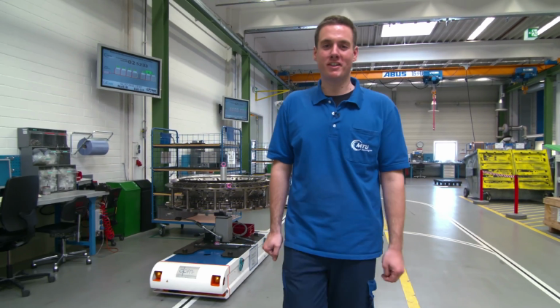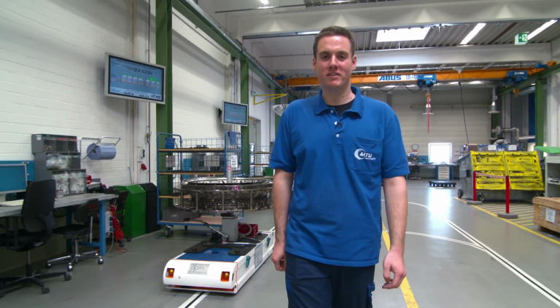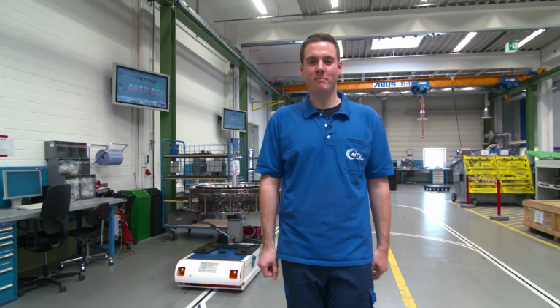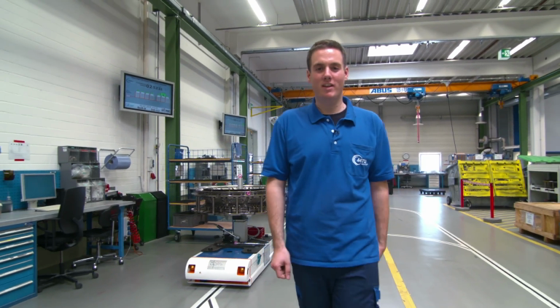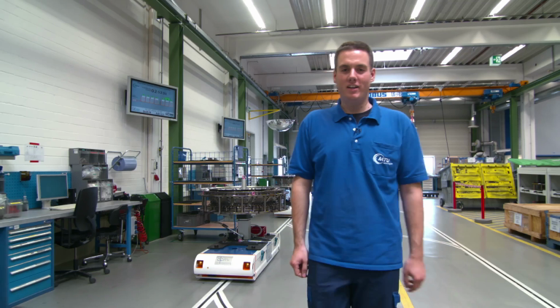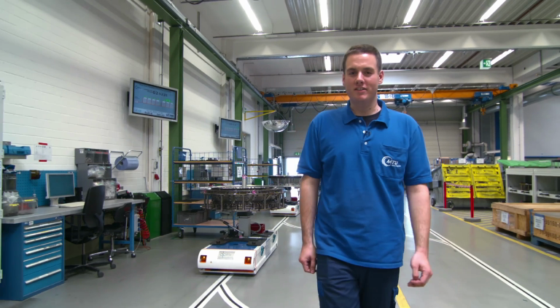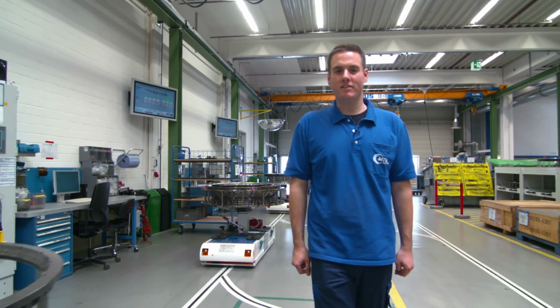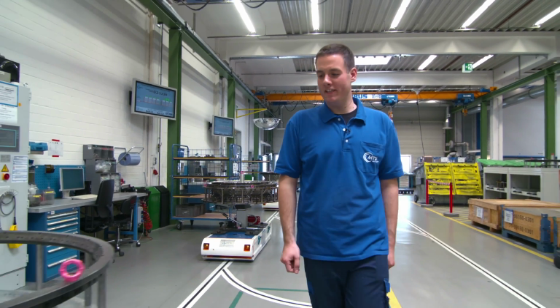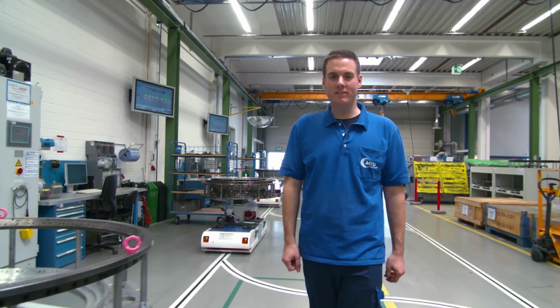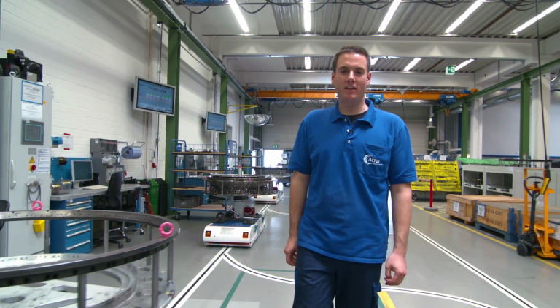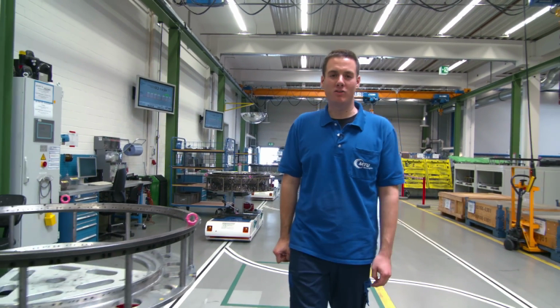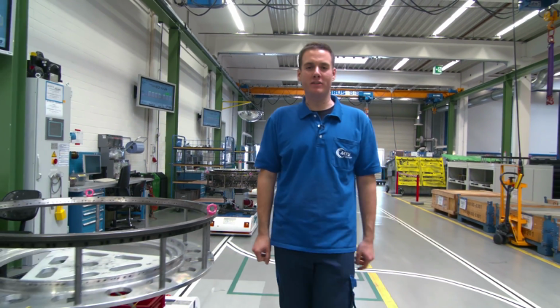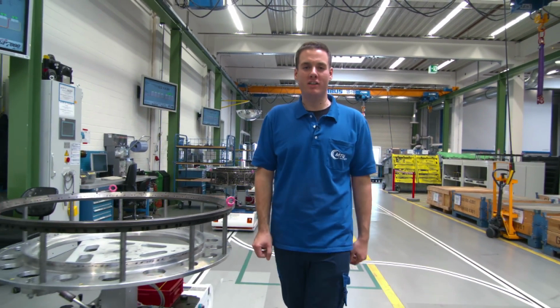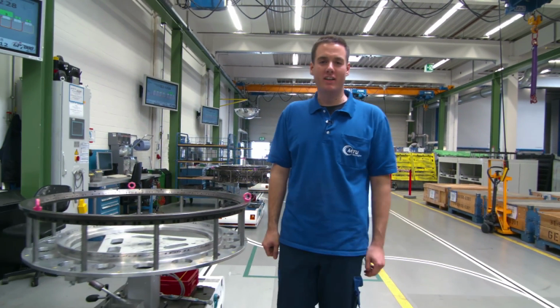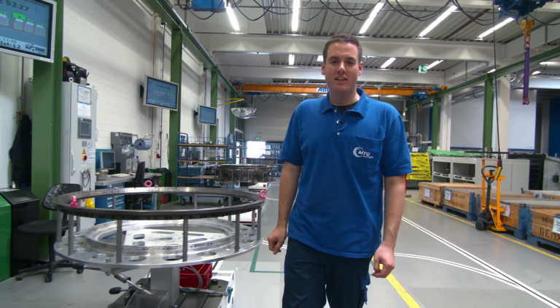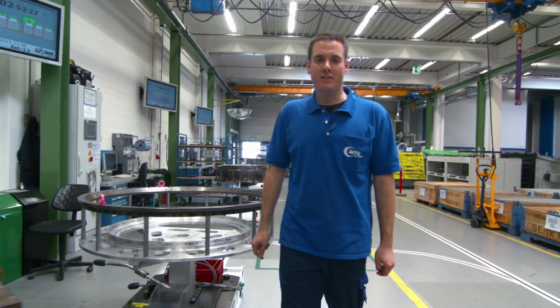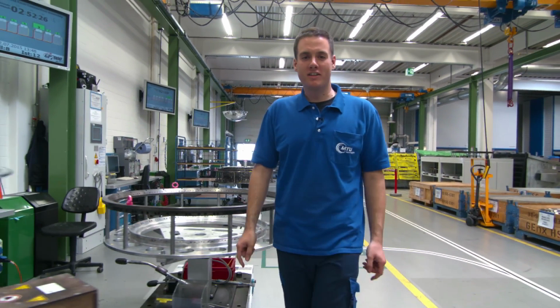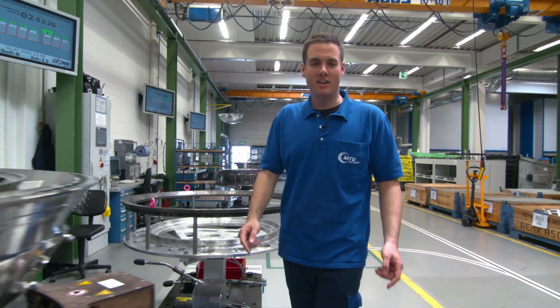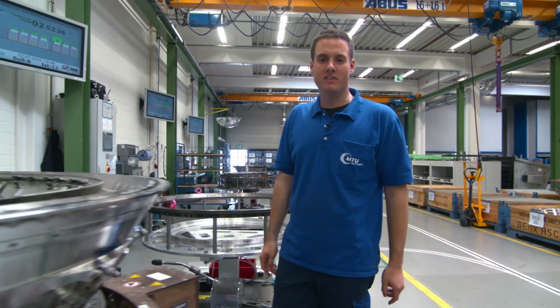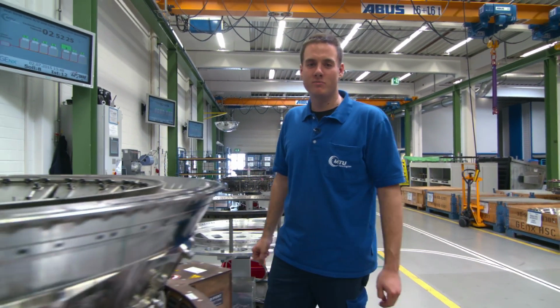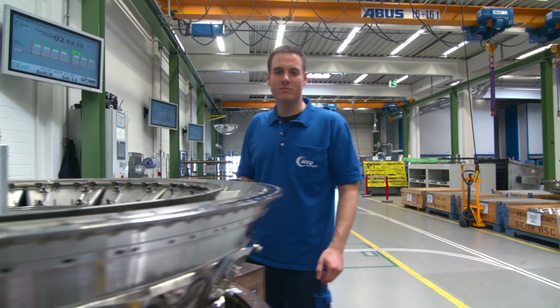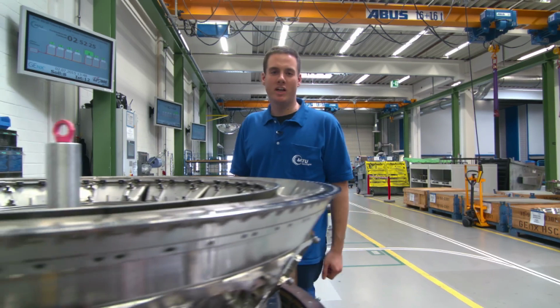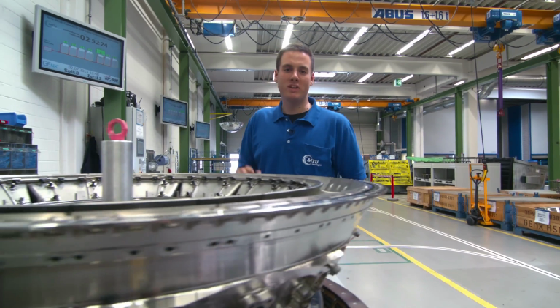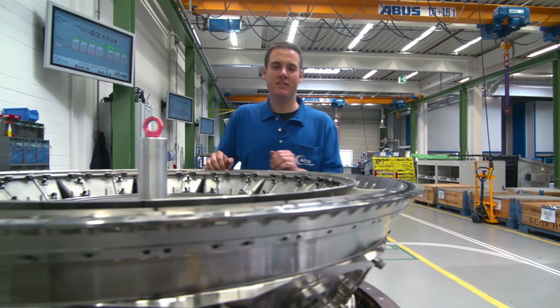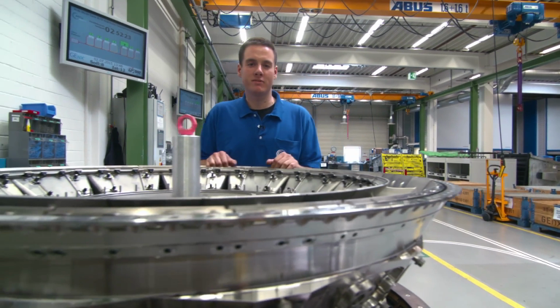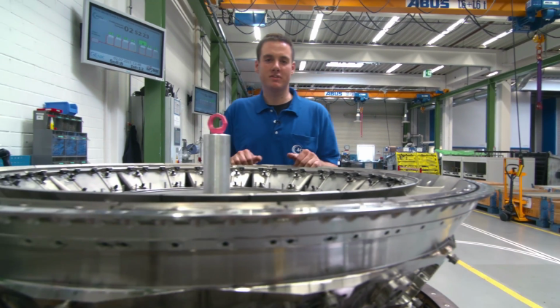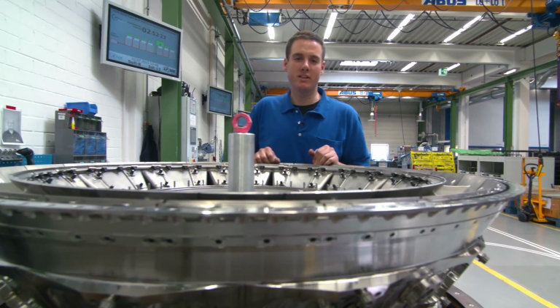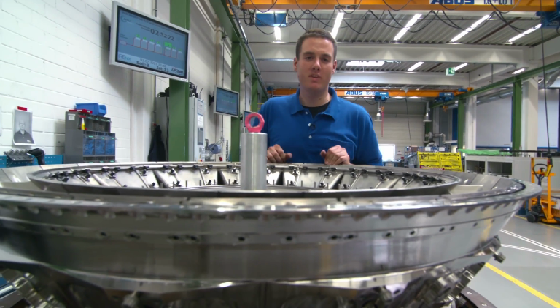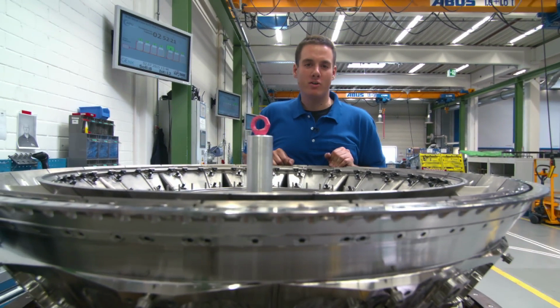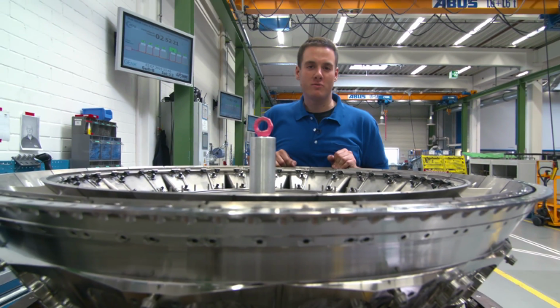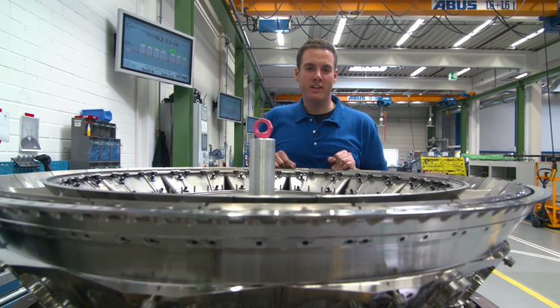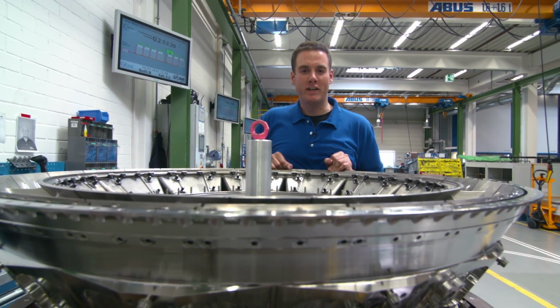We use a driverless transport system. The carts operate automatically — they are guided by sensors in the ground and directed automatically to the next station along the tacted line.